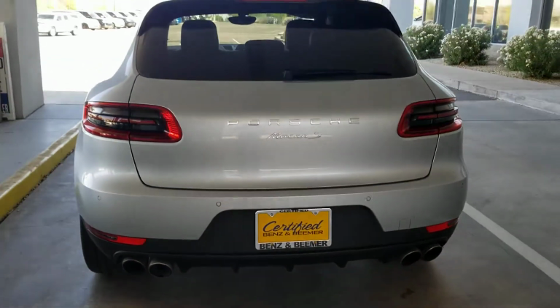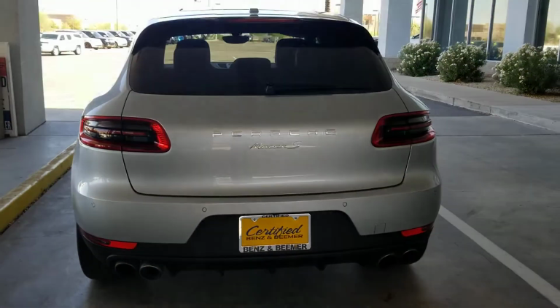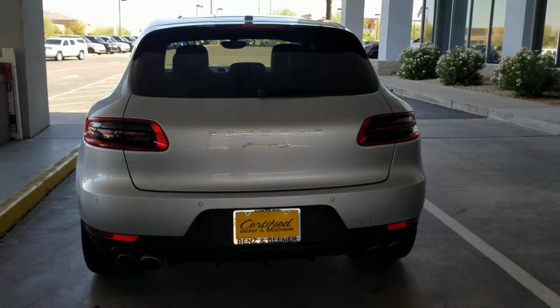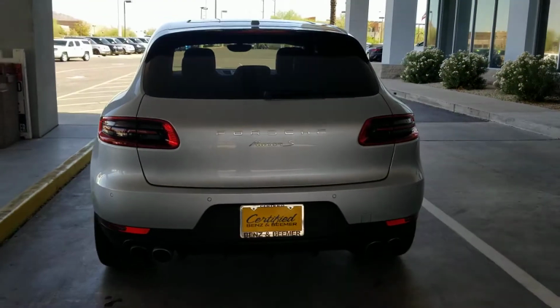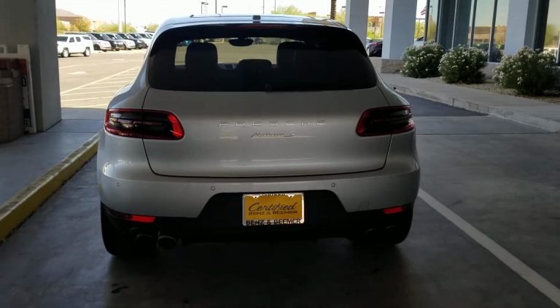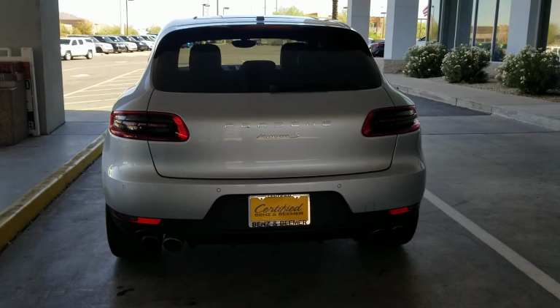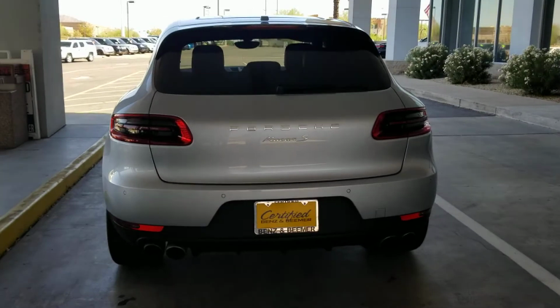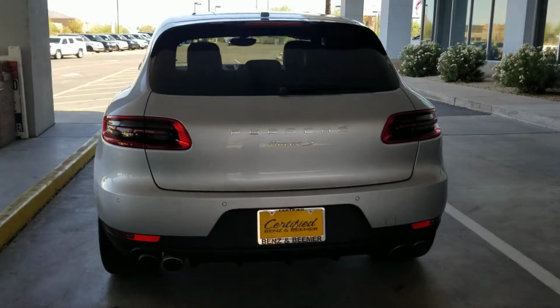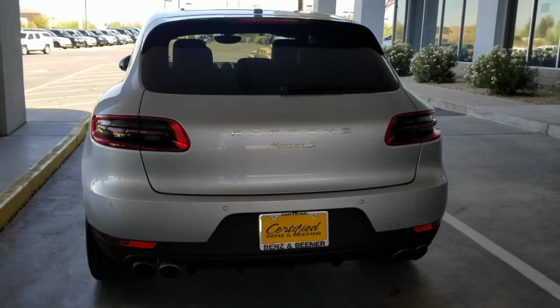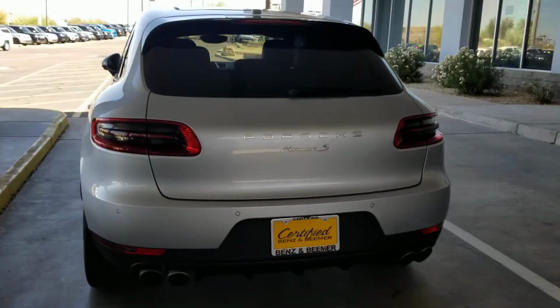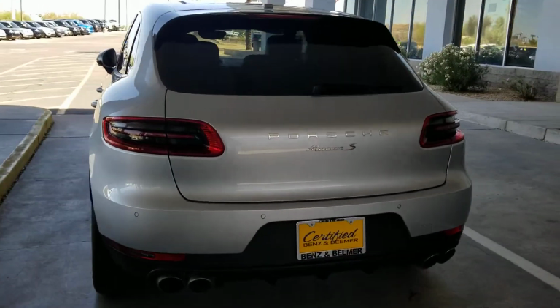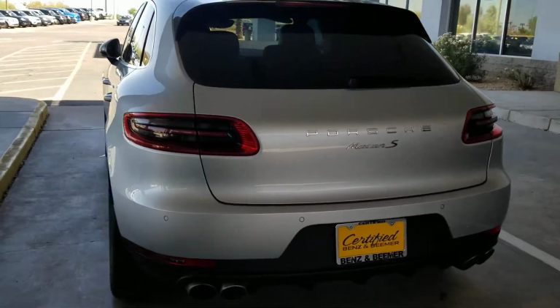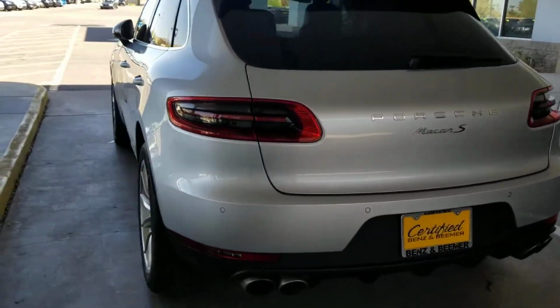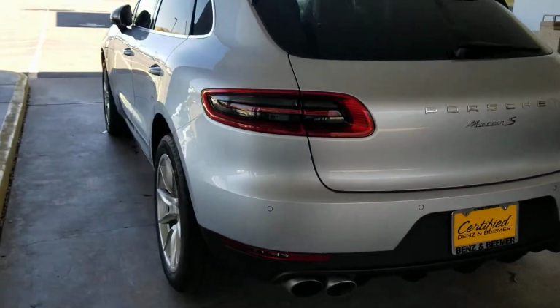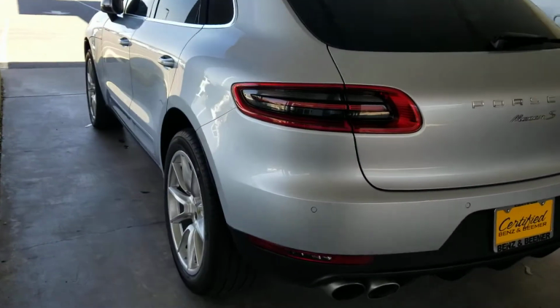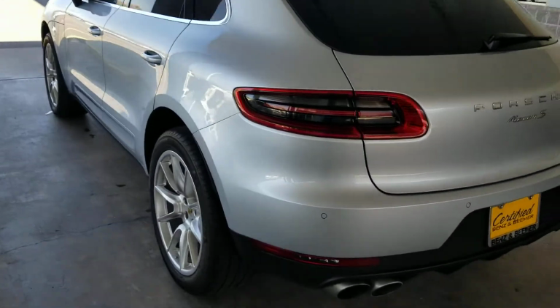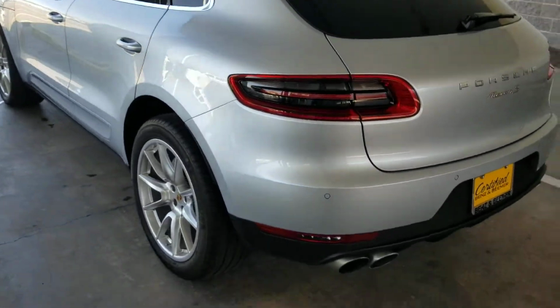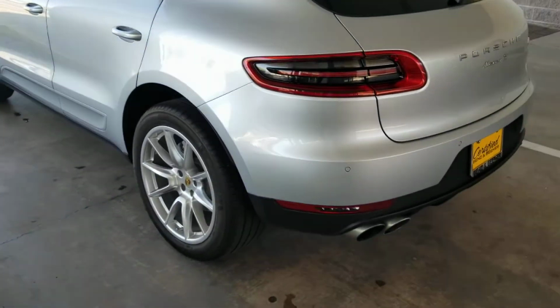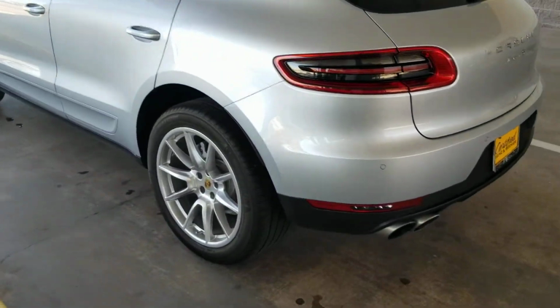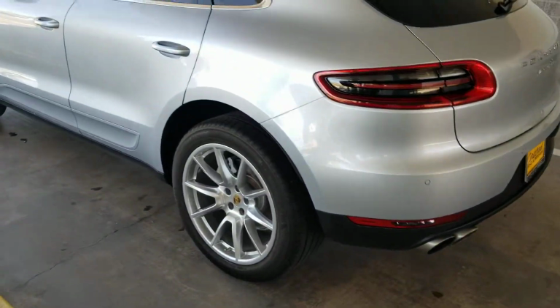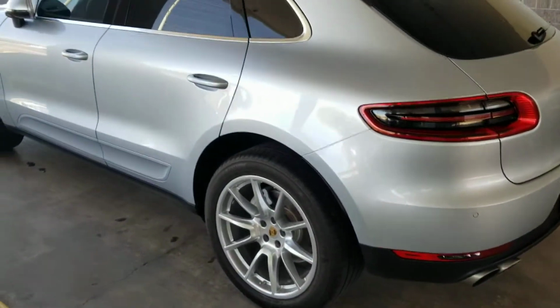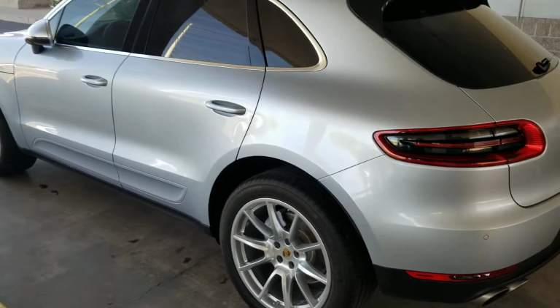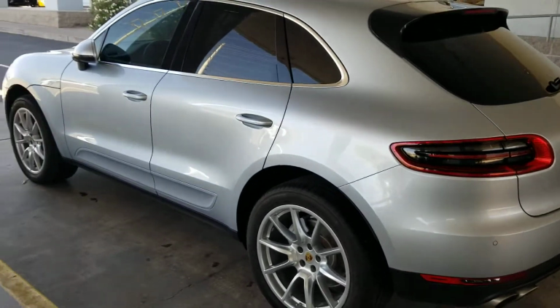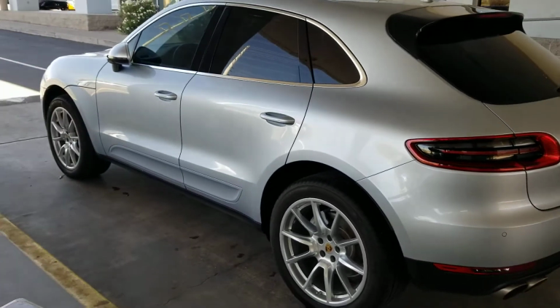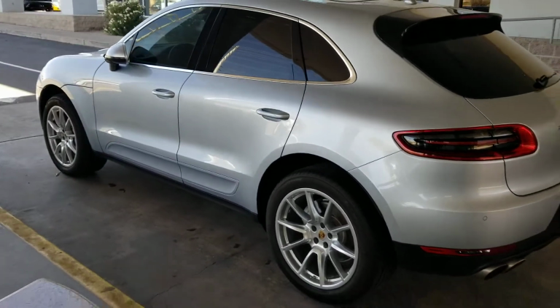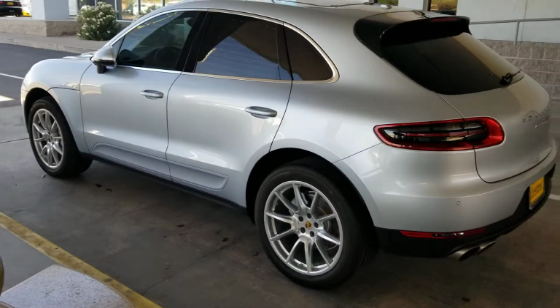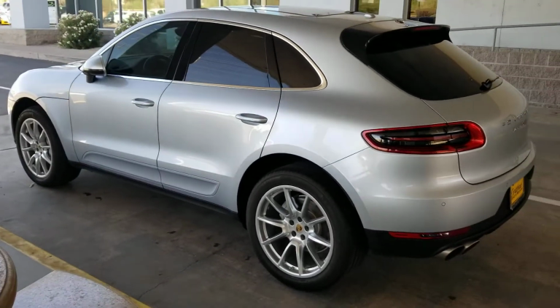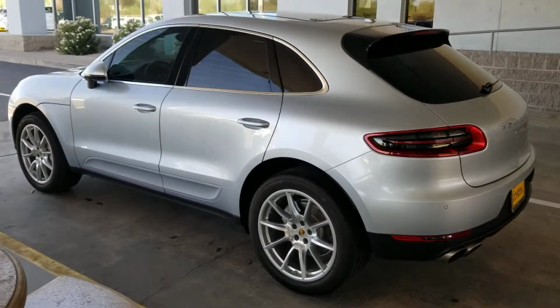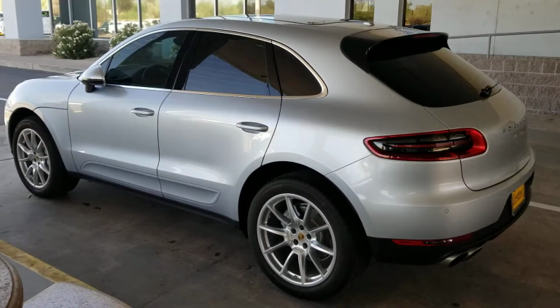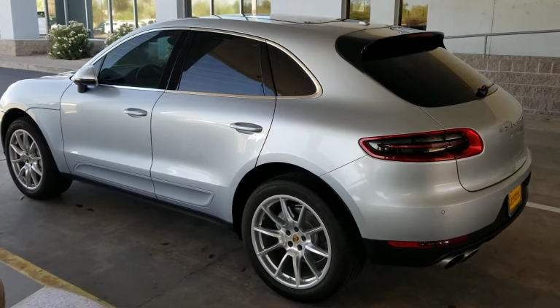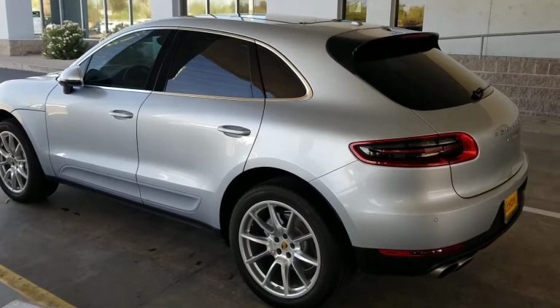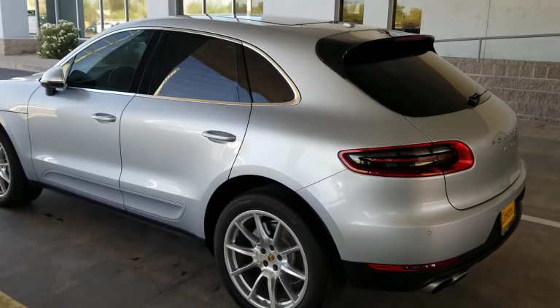Backup camera, parking sensors, heated seats front and rear. 340 horsepower, rear wheel drive, very fun to drive.